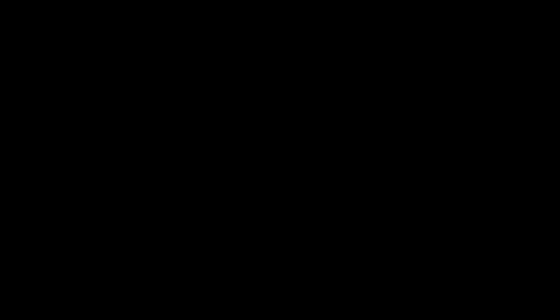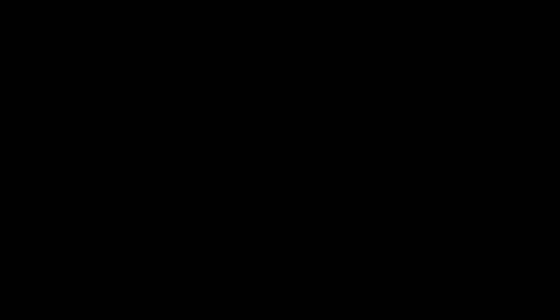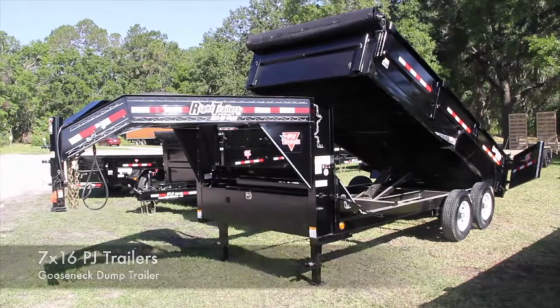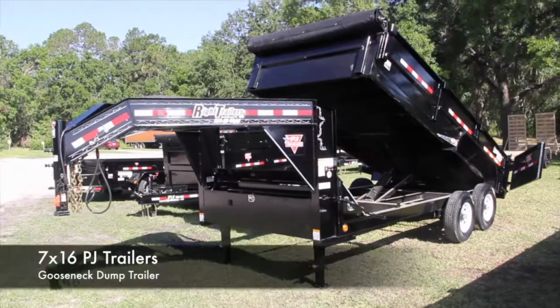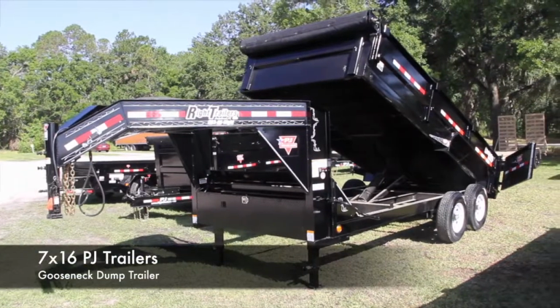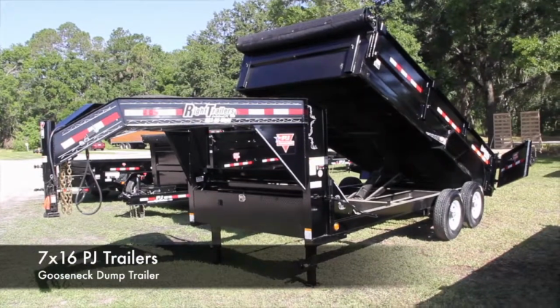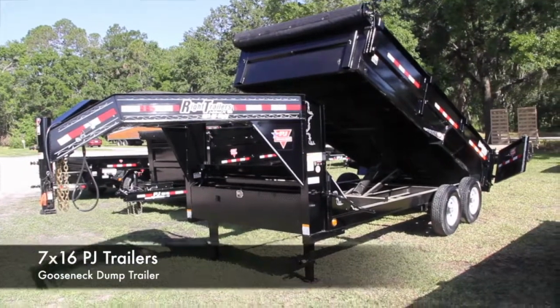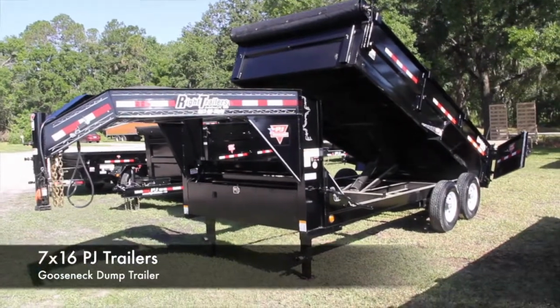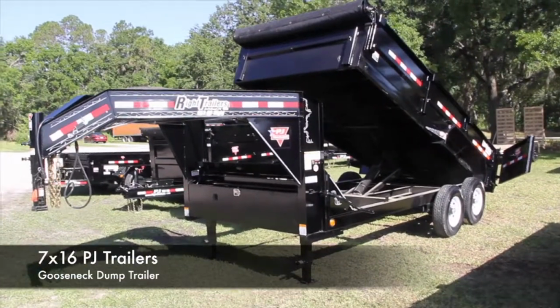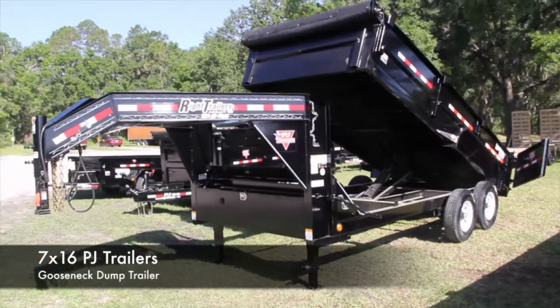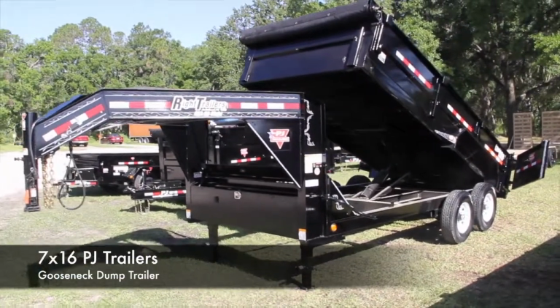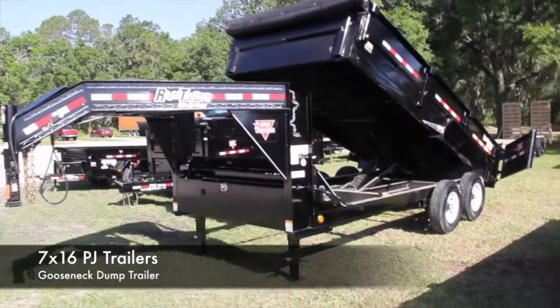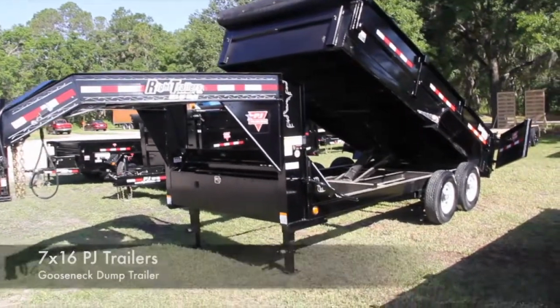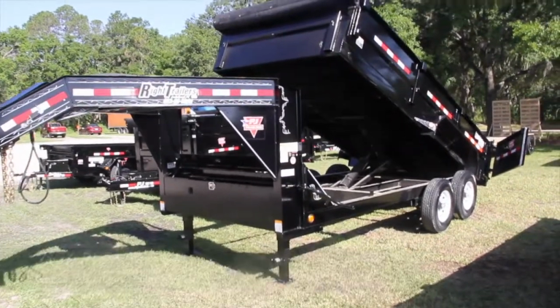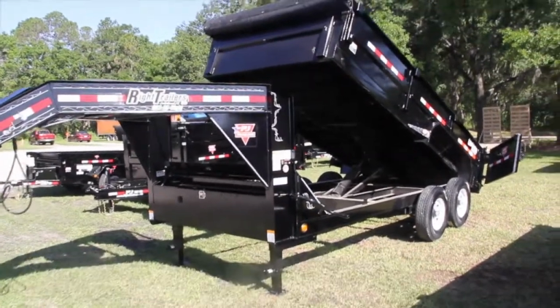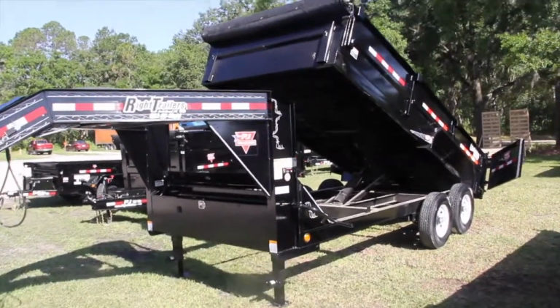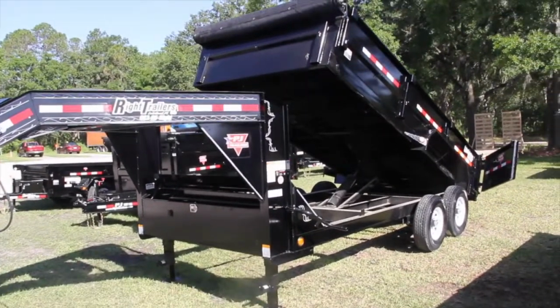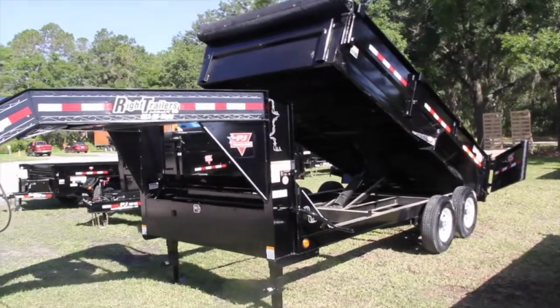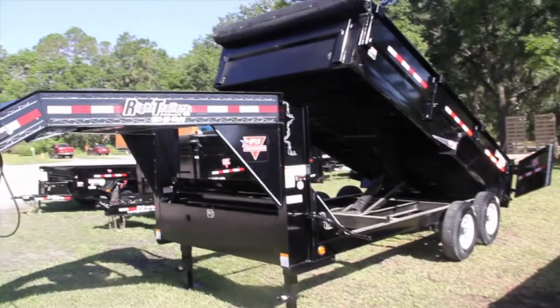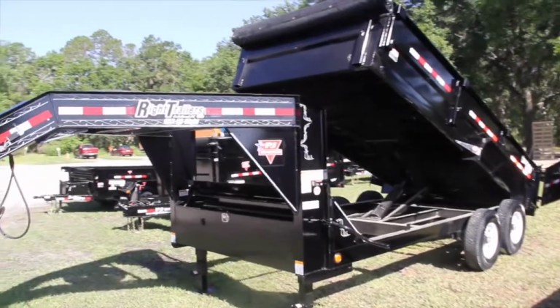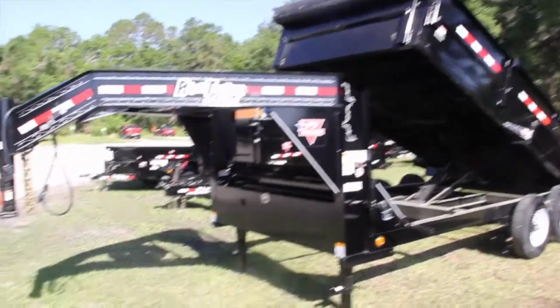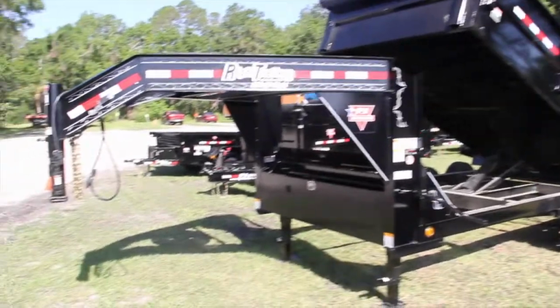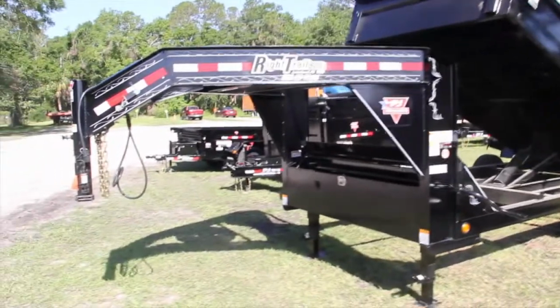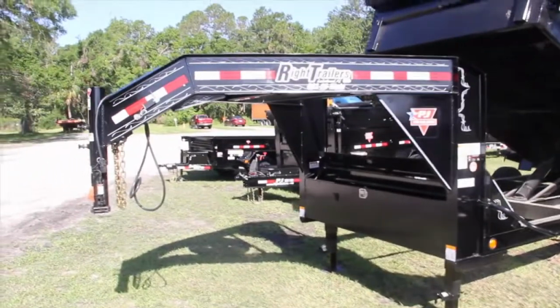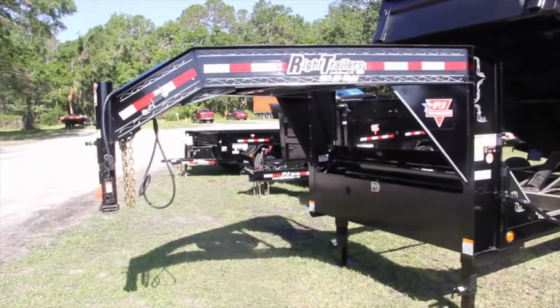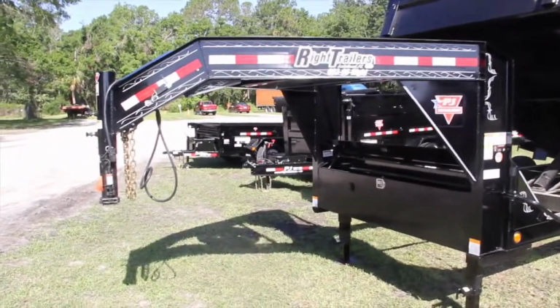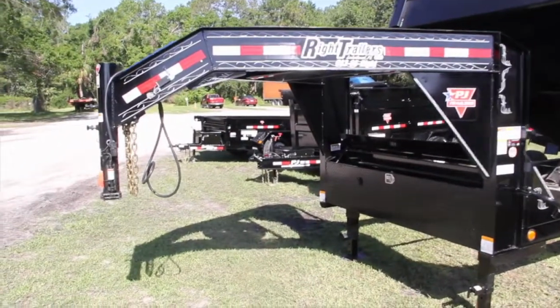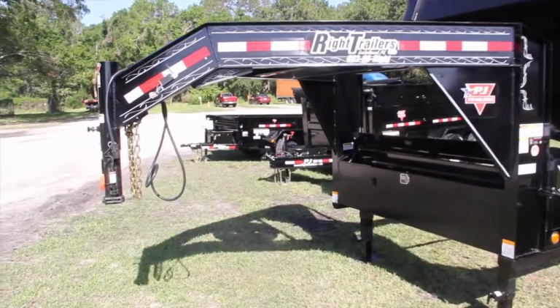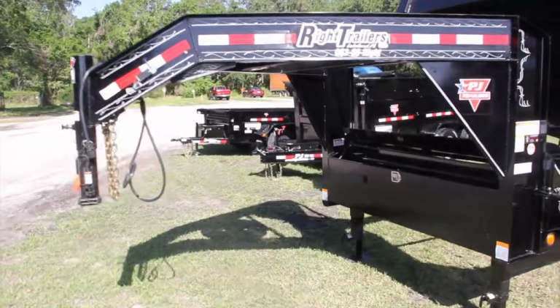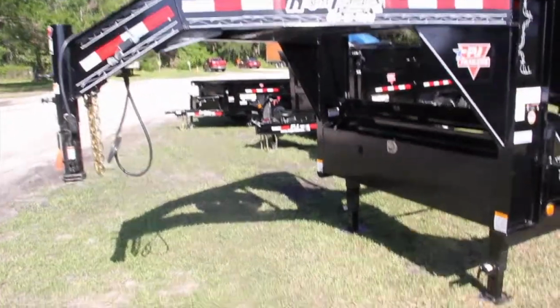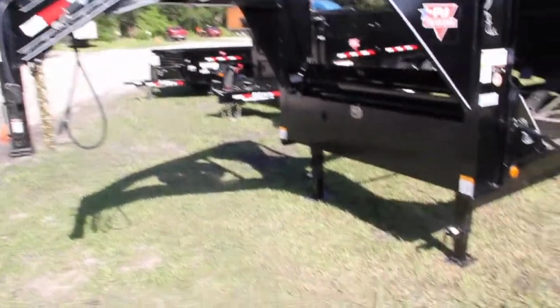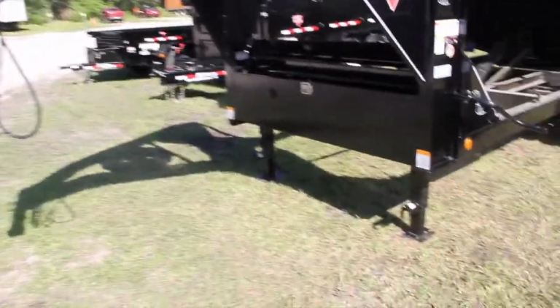7 by 16 PJ gooseneck dump trailer features an all-steel frame with an adjustable 2 and 5/16 inch coupler.